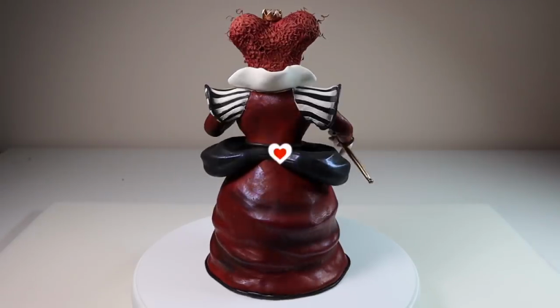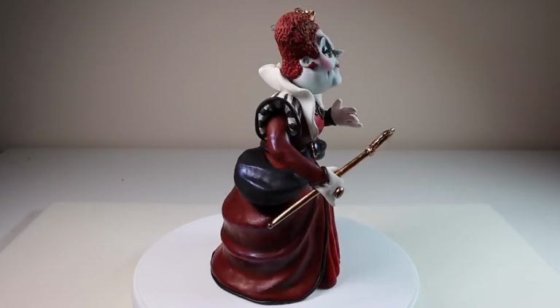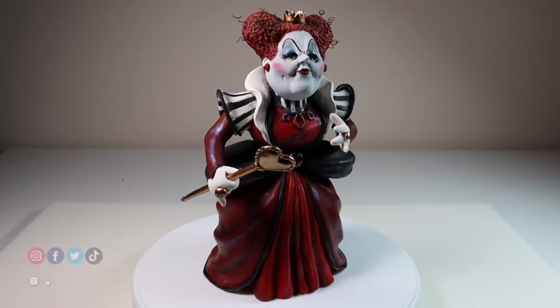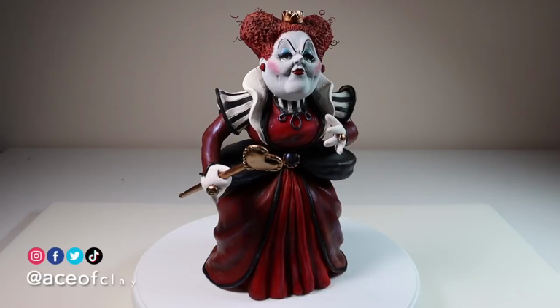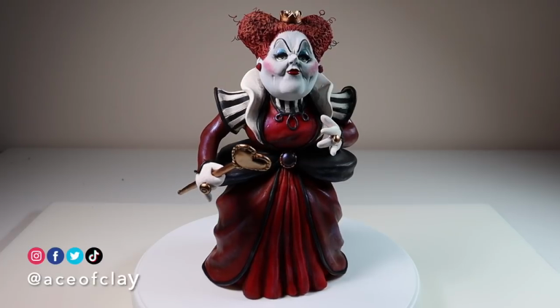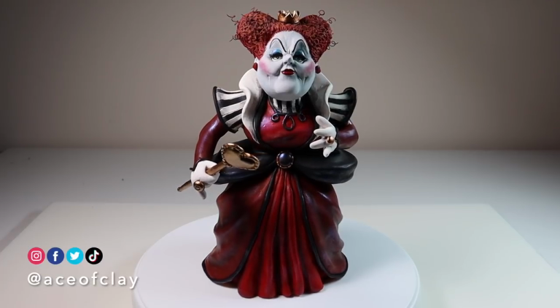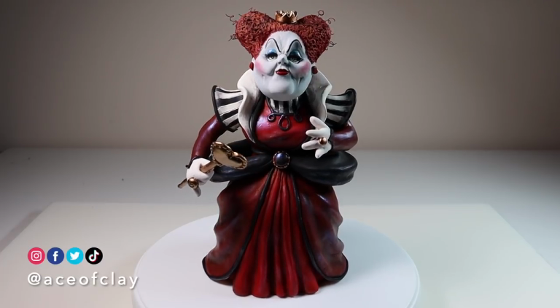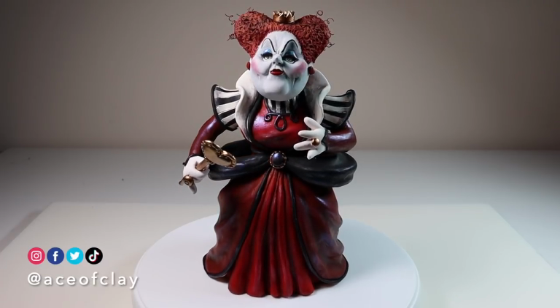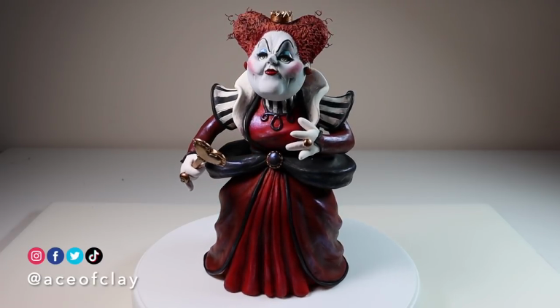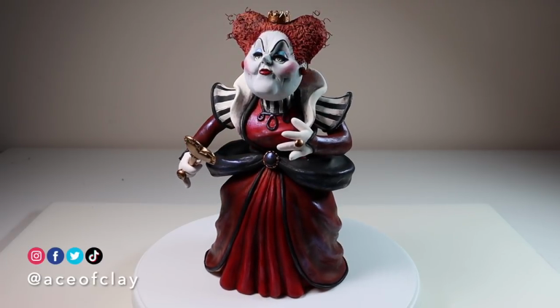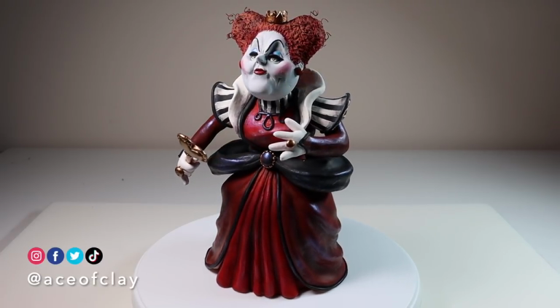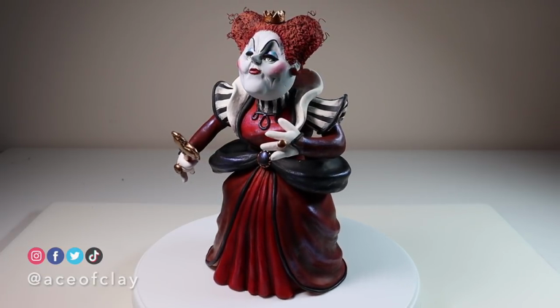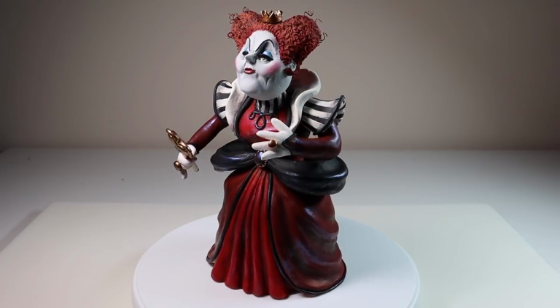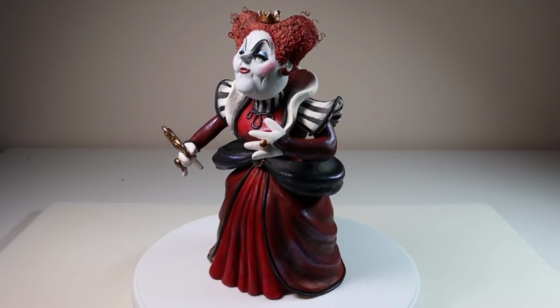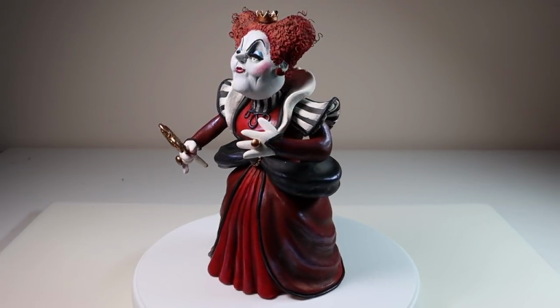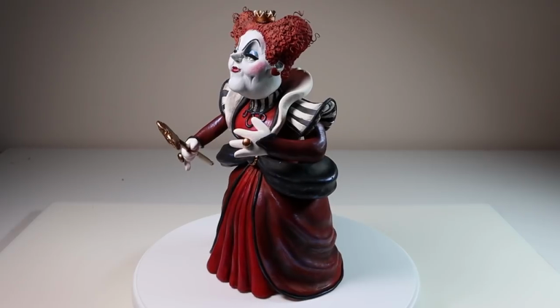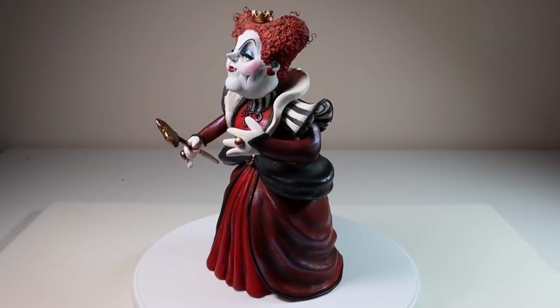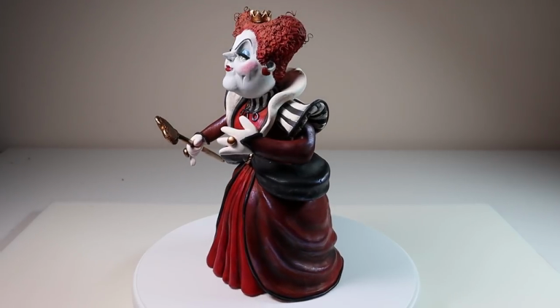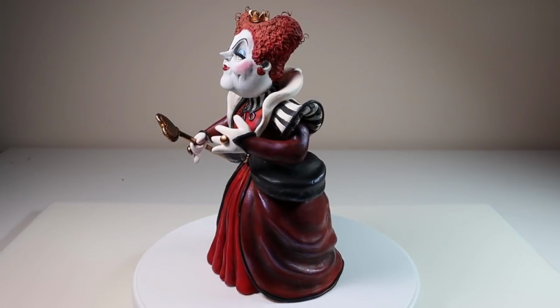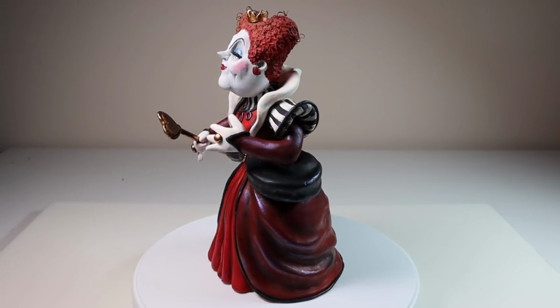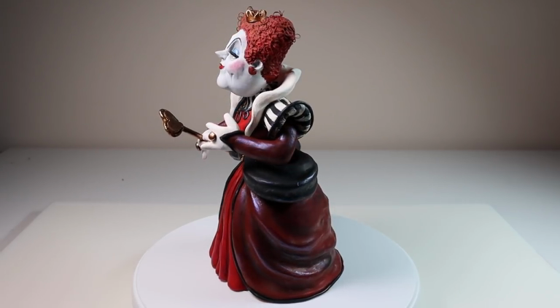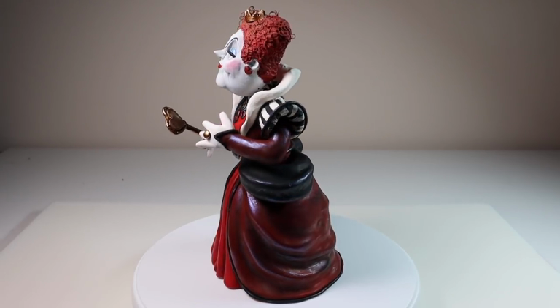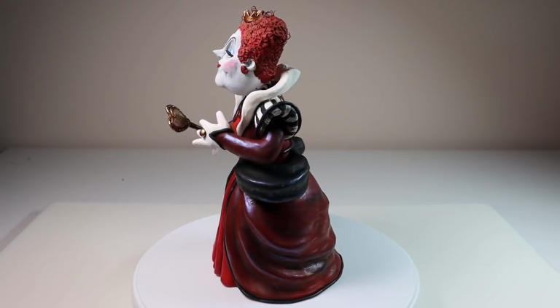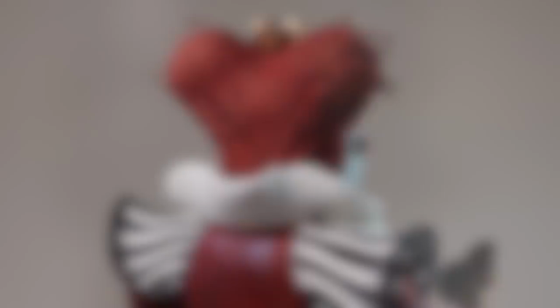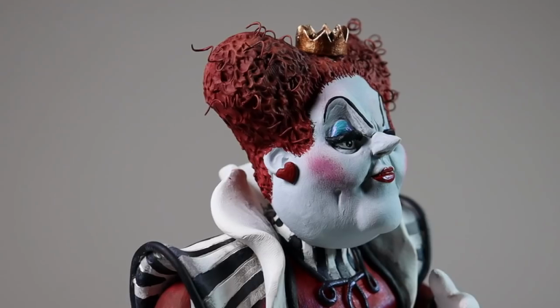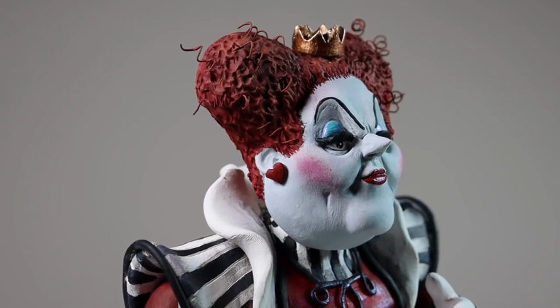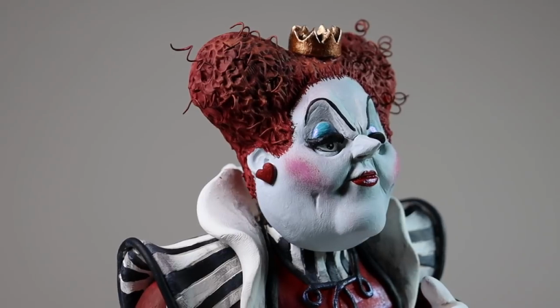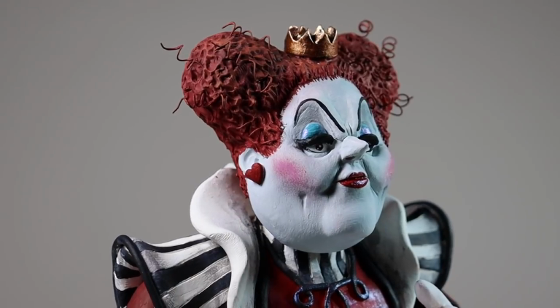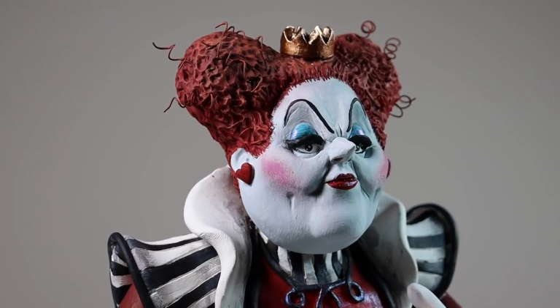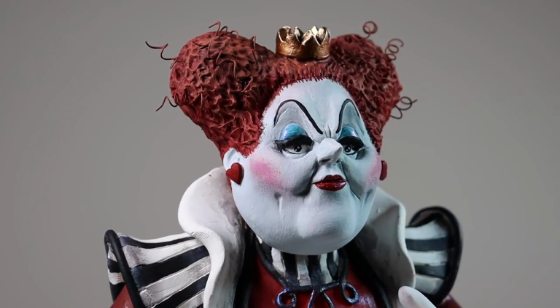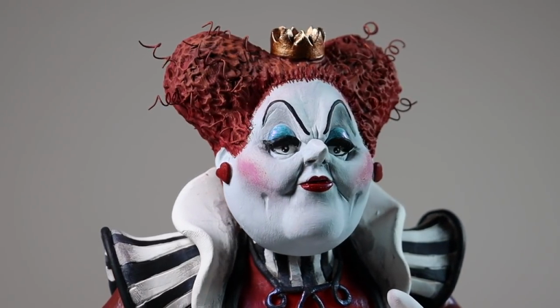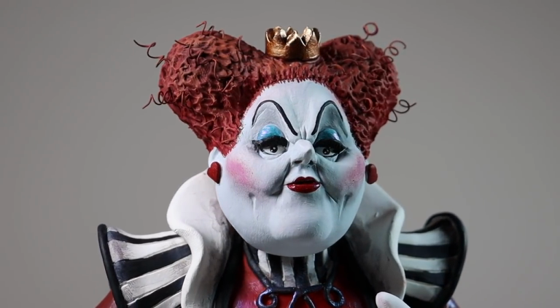And she's done — the queen of hearts is complete! Let me know what you think in the comments, and if you think I should make more Alice in Wonderland sculptures. If not, let me know what I should make next.